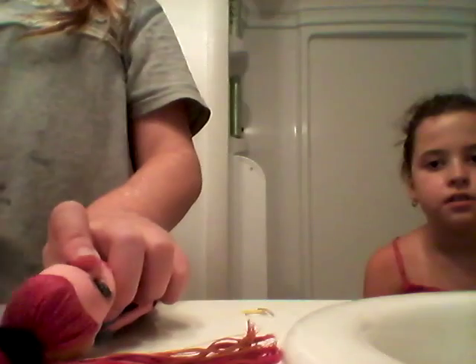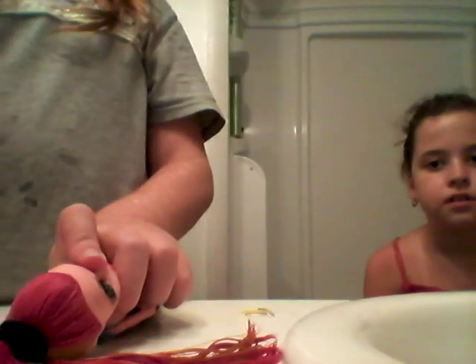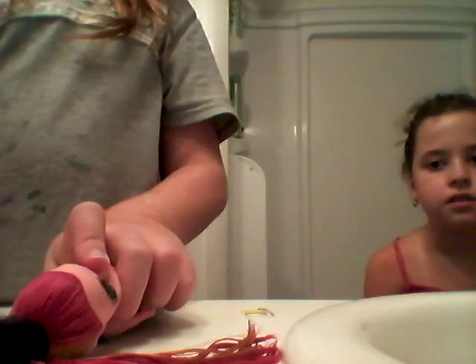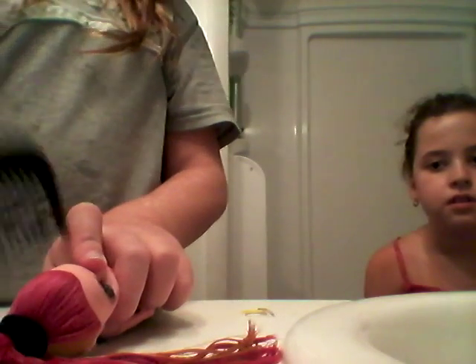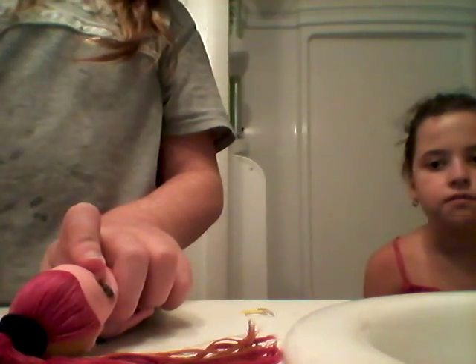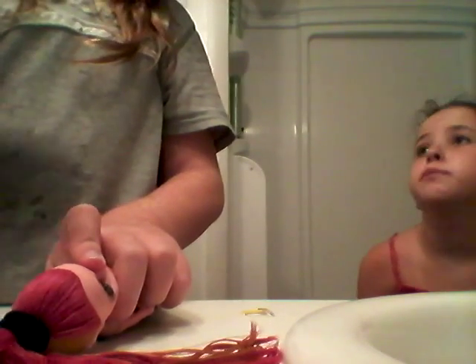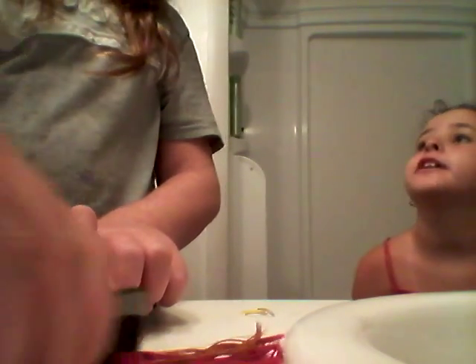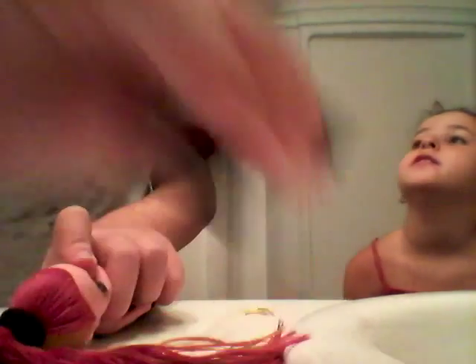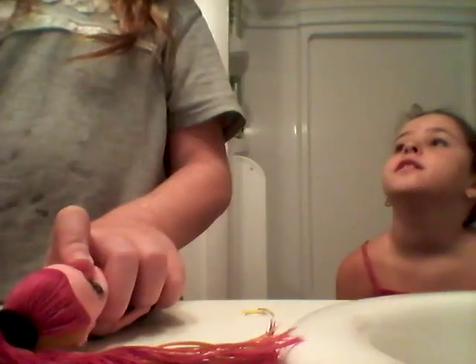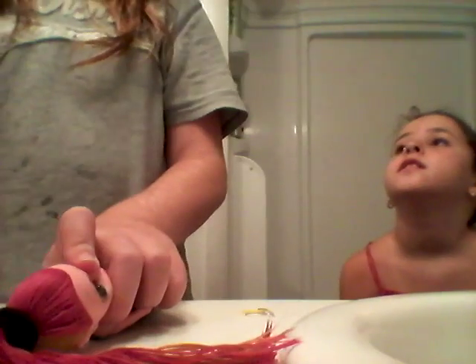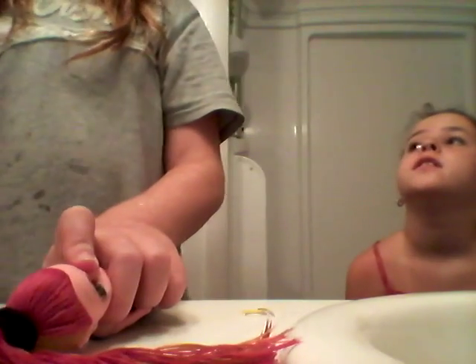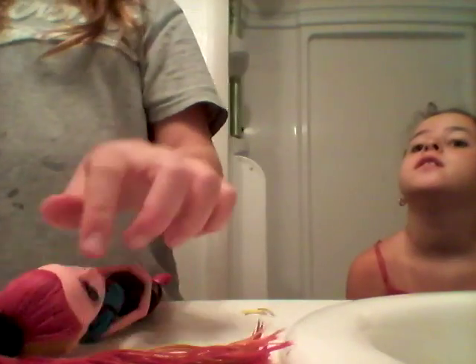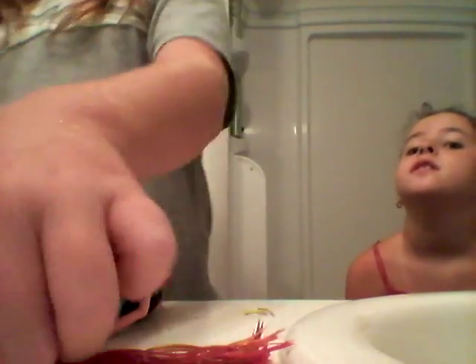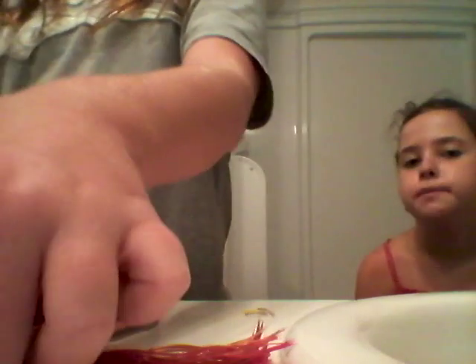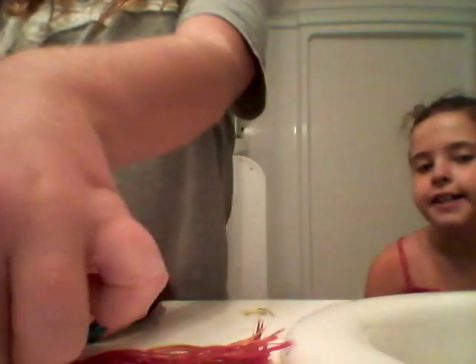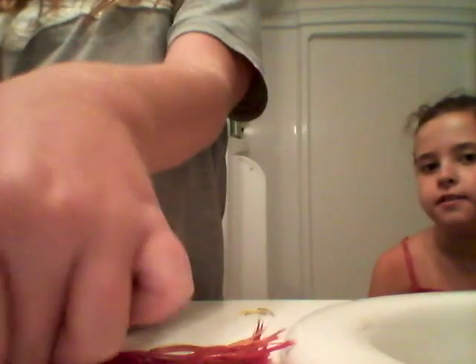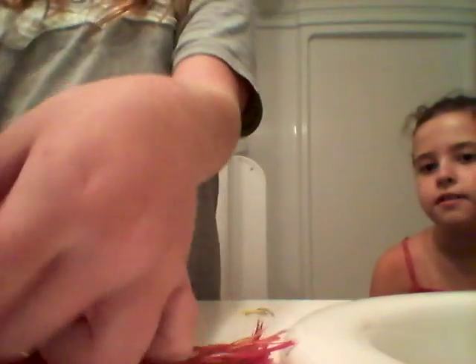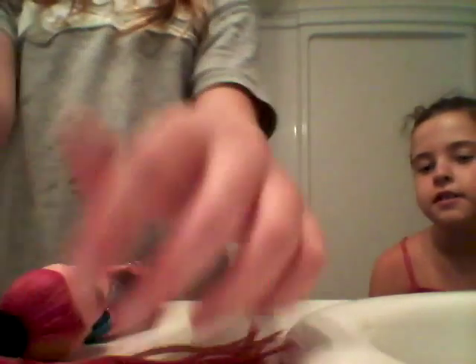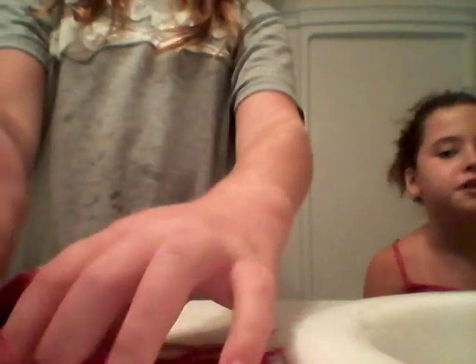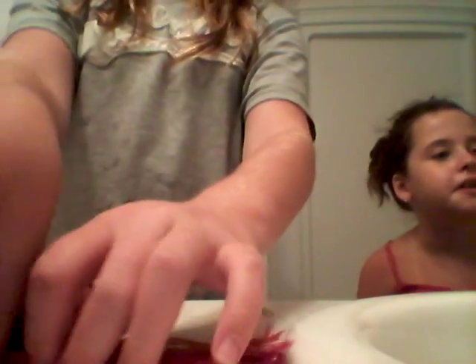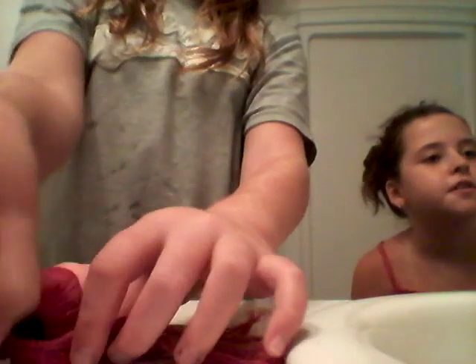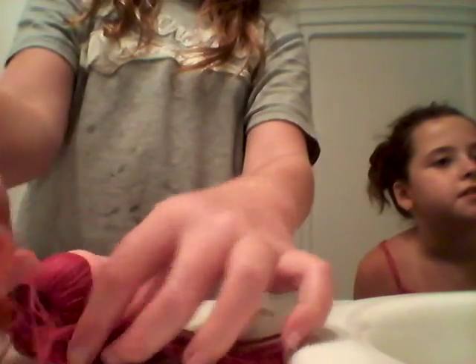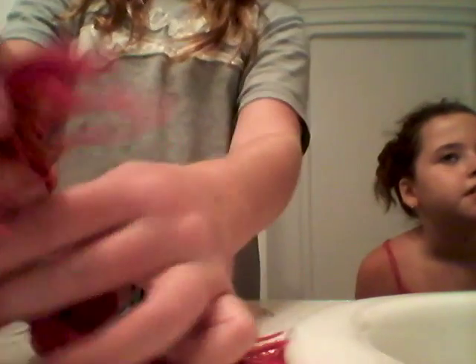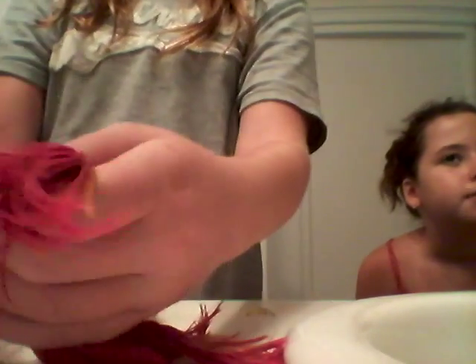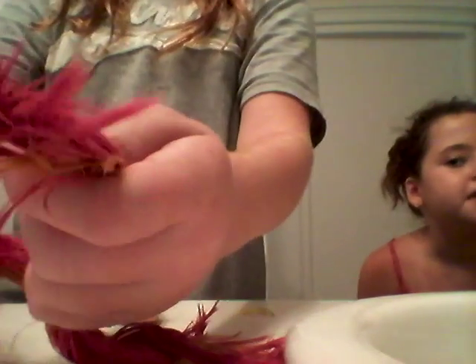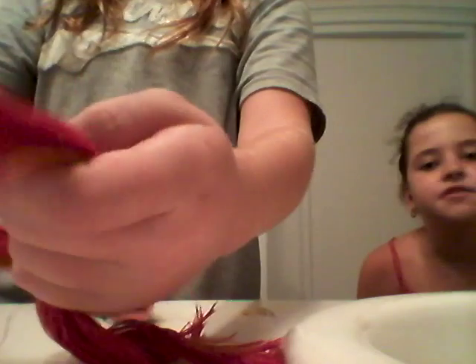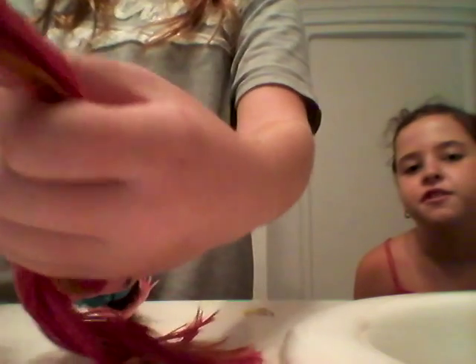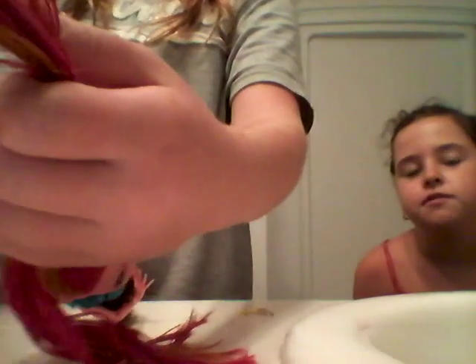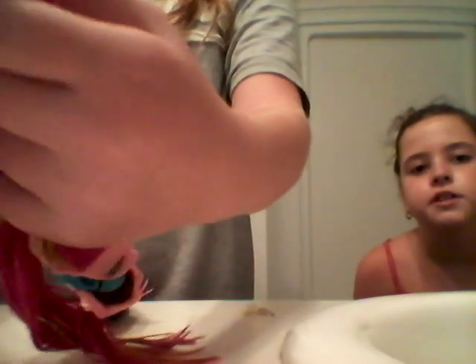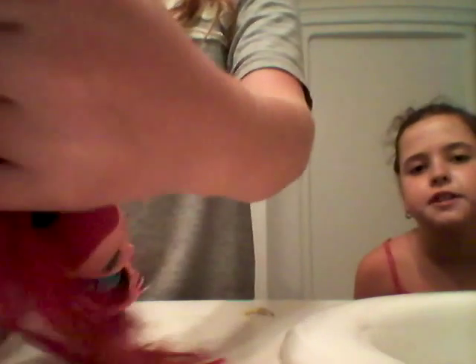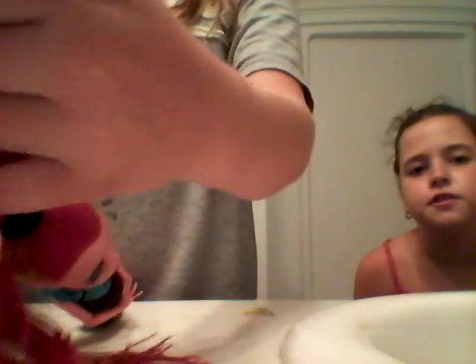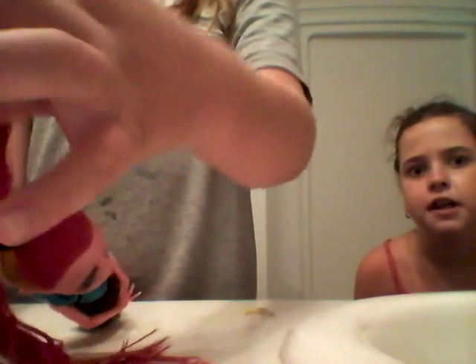Wait, so you're braiding it? You brush it like that? Wait, you're braiding it — yes. I thought you were doing a bun tutorial. I did that already. But you're having two tutorials. This is three tutorials in one!